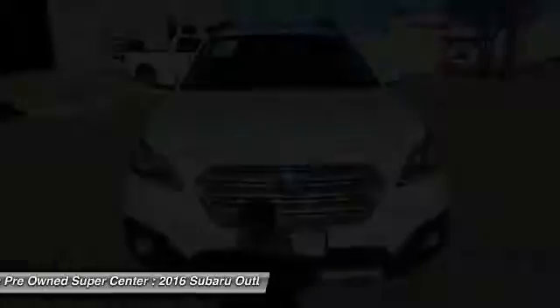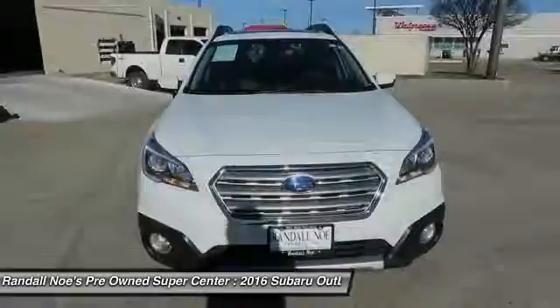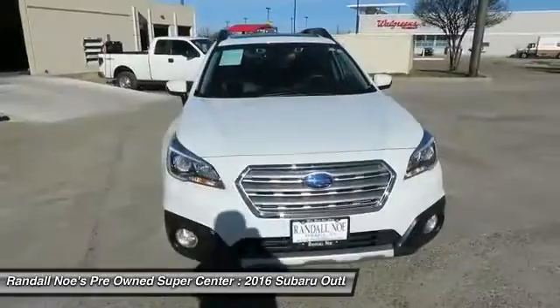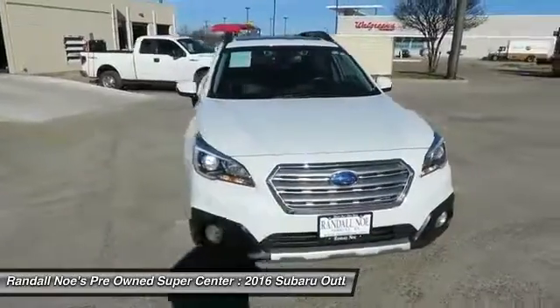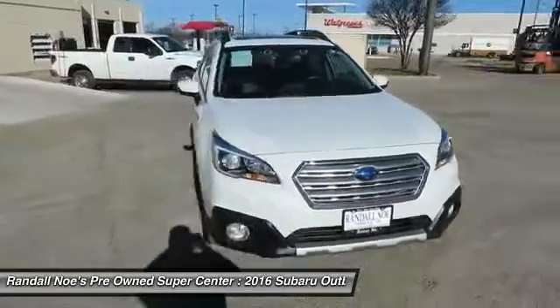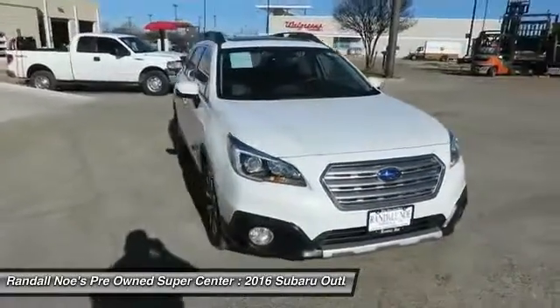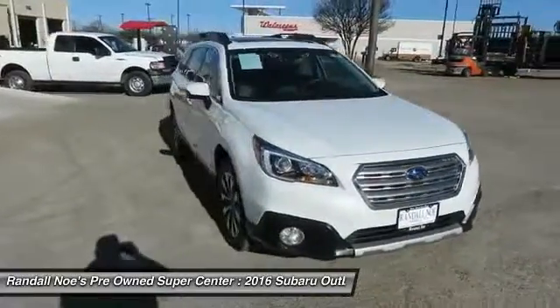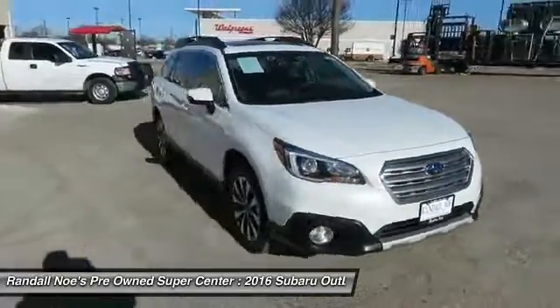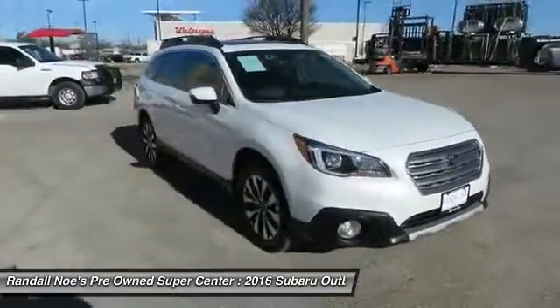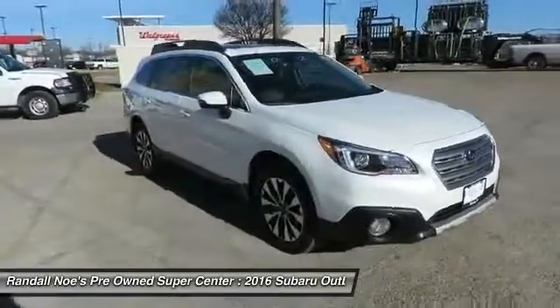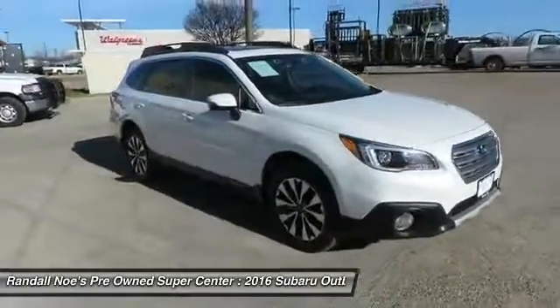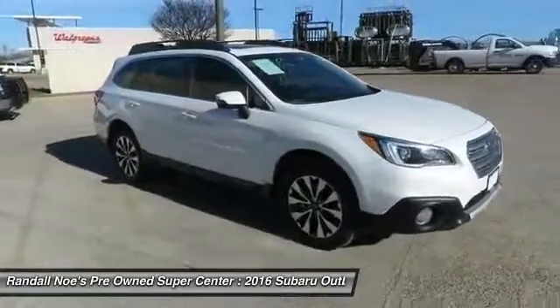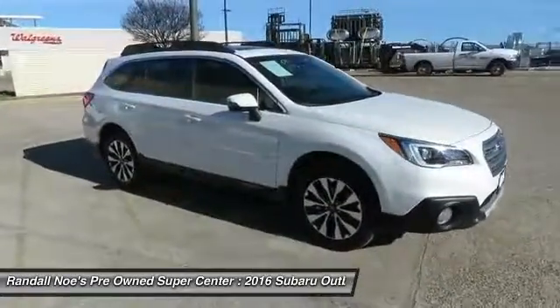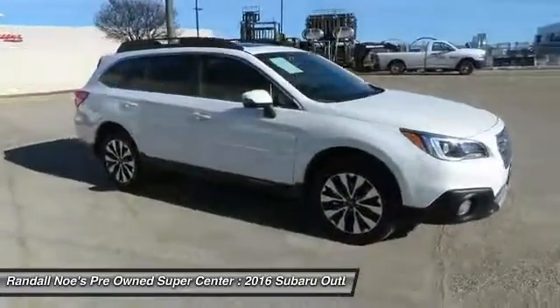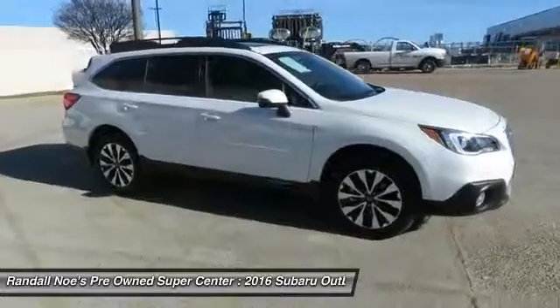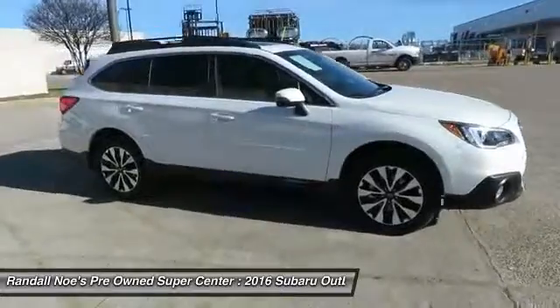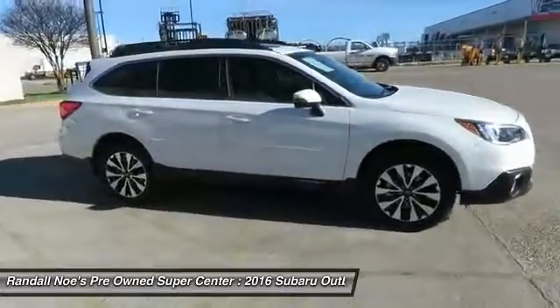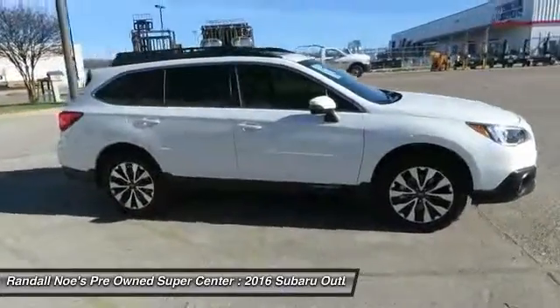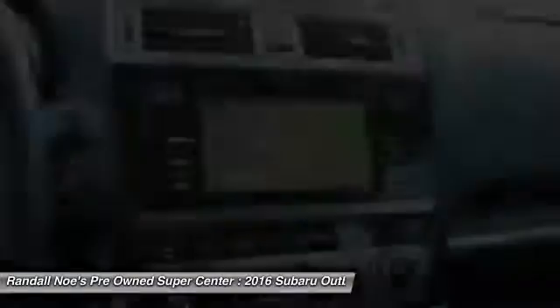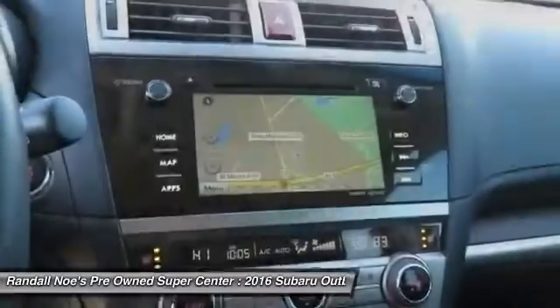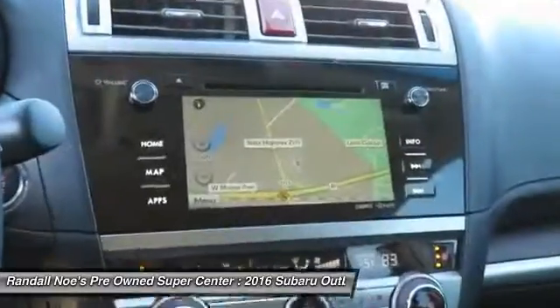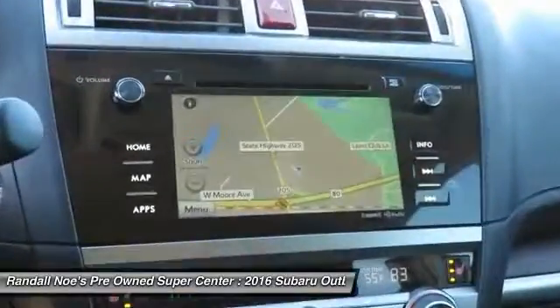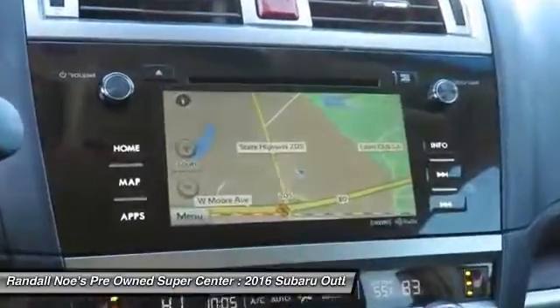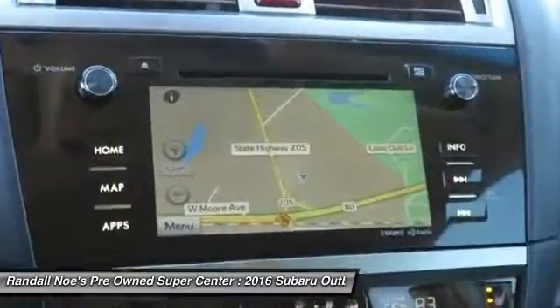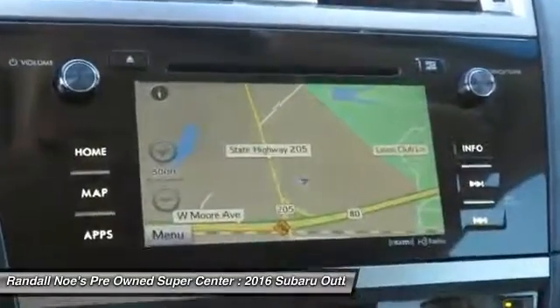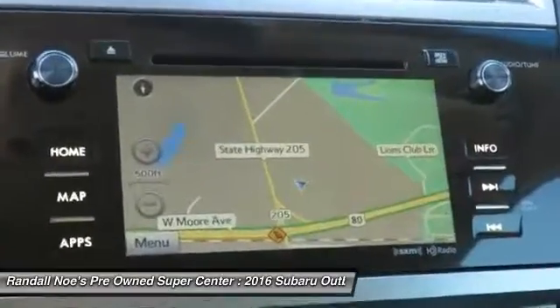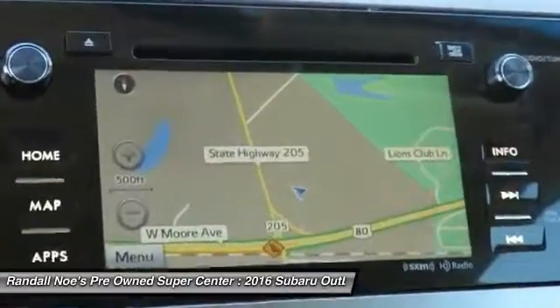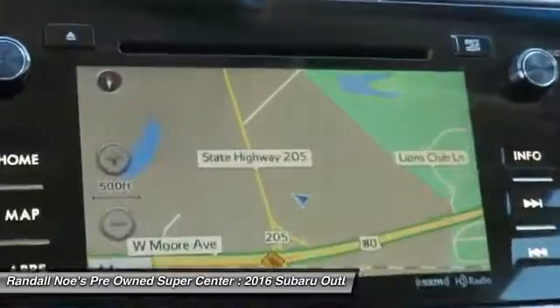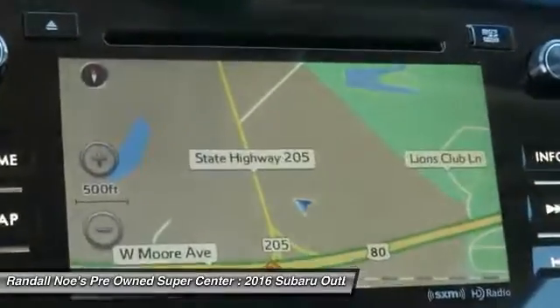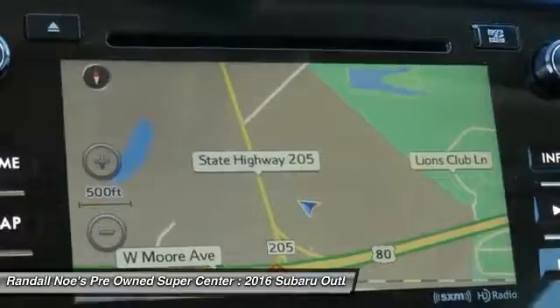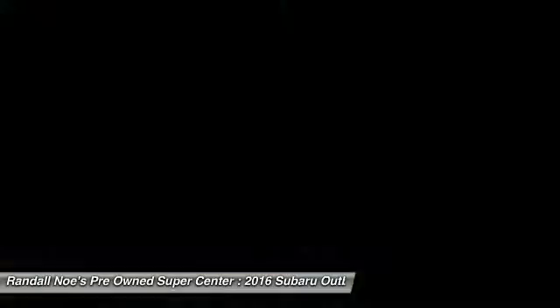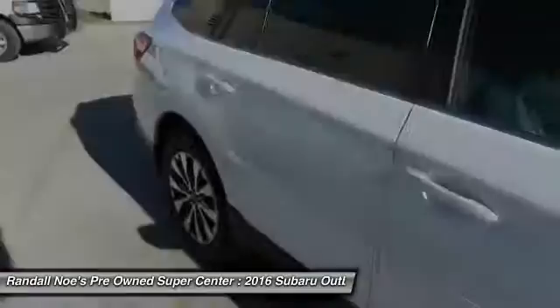2016 Outback. Take the go-anywhere capability of all-wheel drive and plenty of room for cargo and companions and you've got the Subaru Outback. Let the adventure begin.